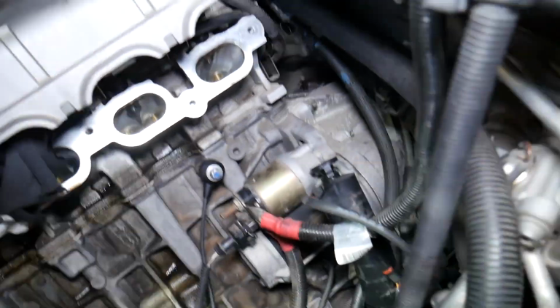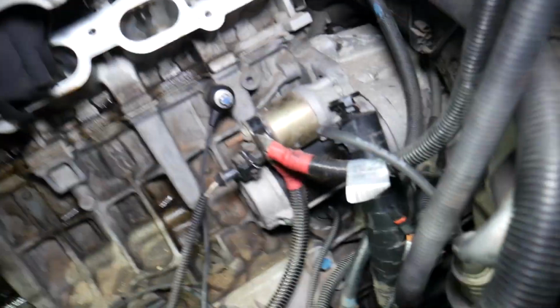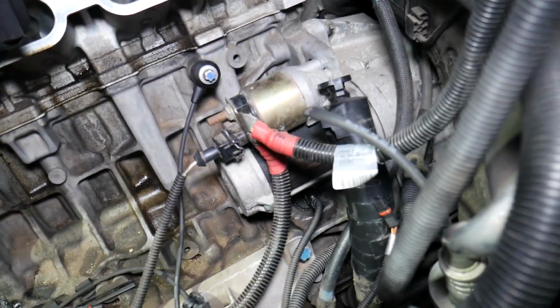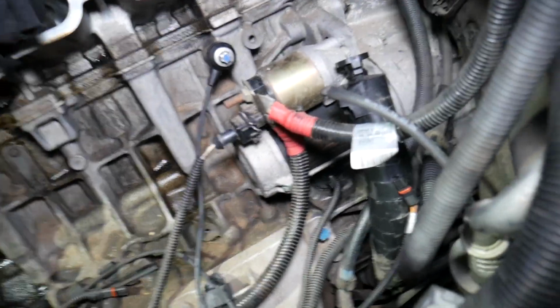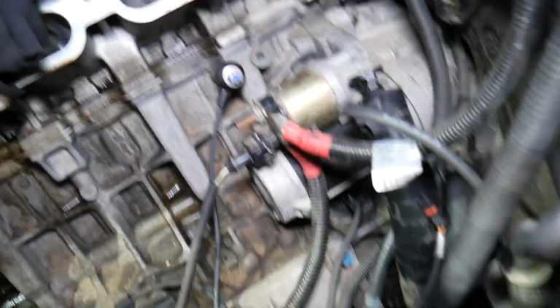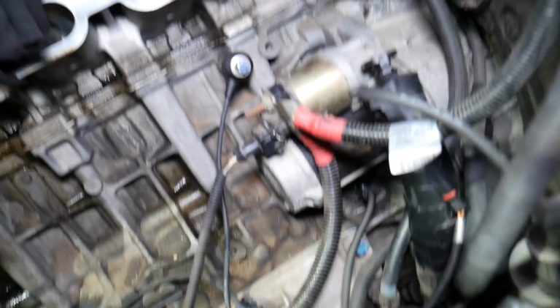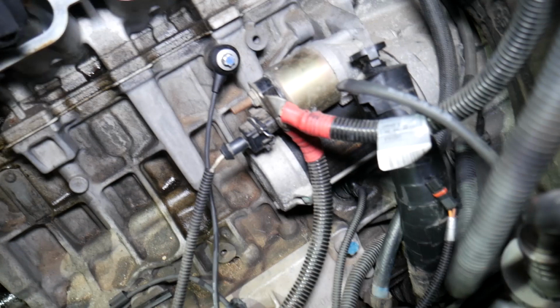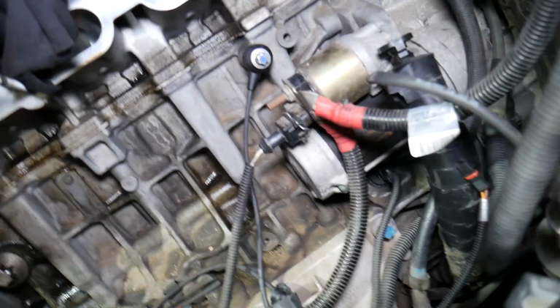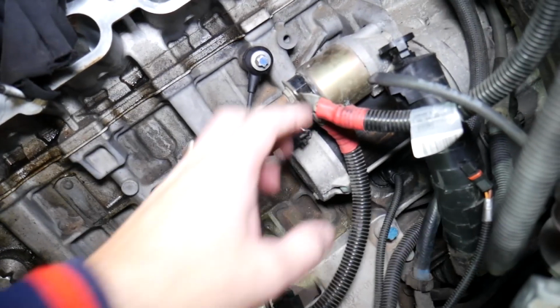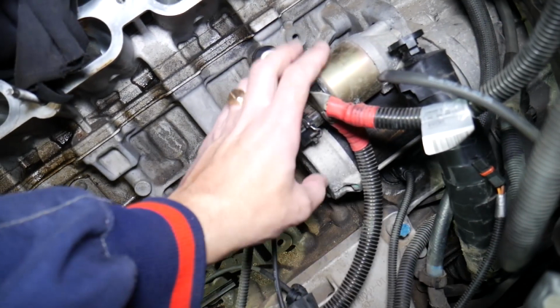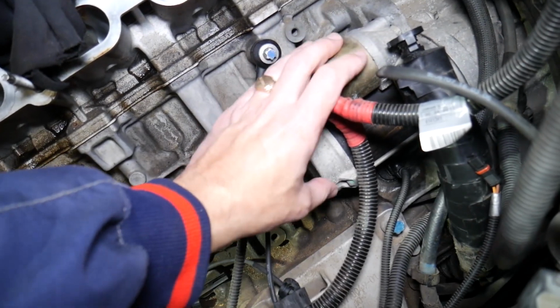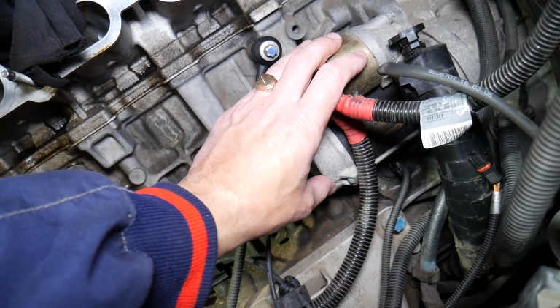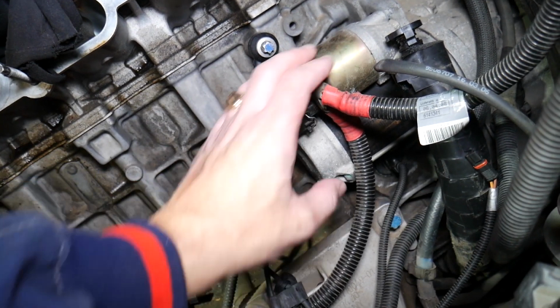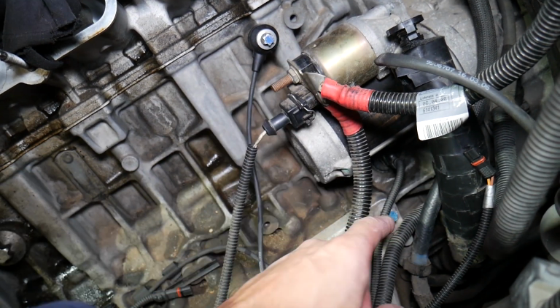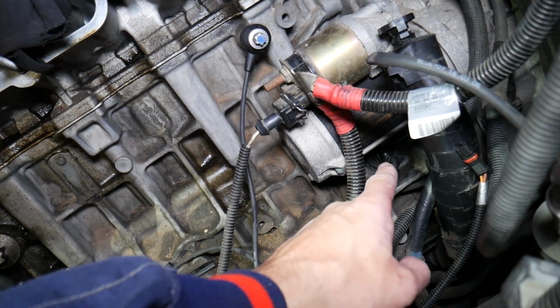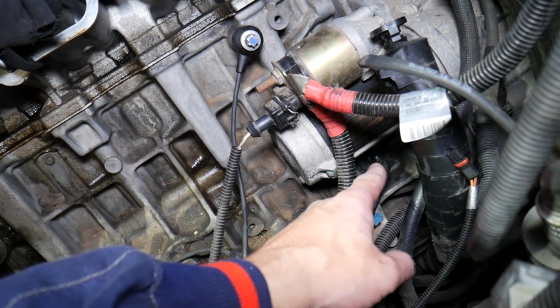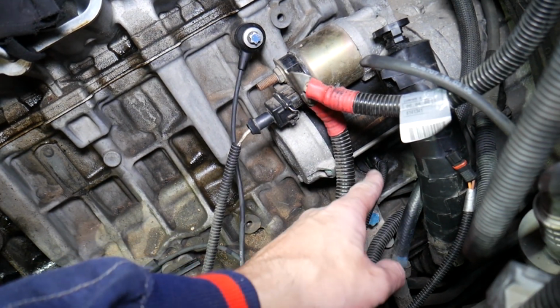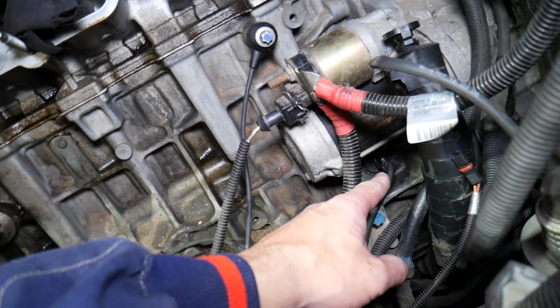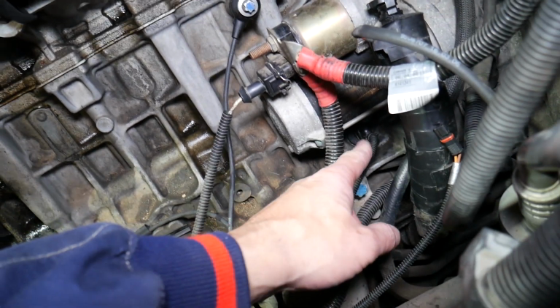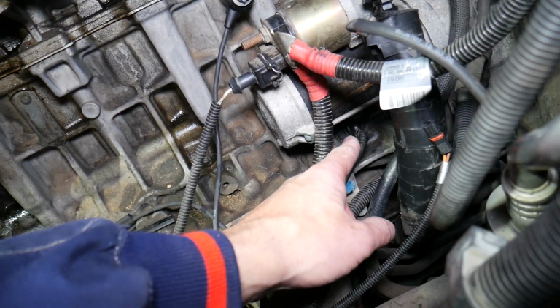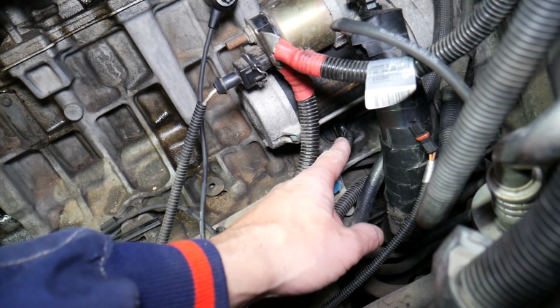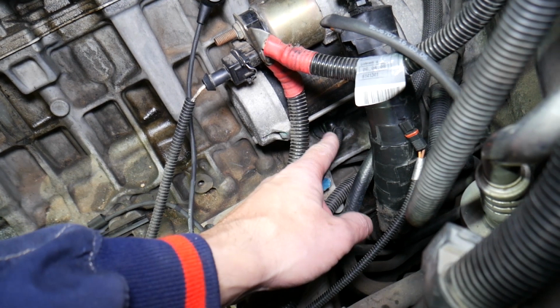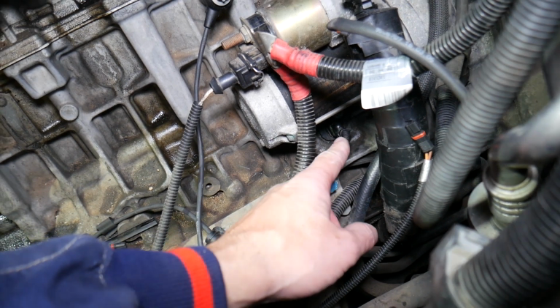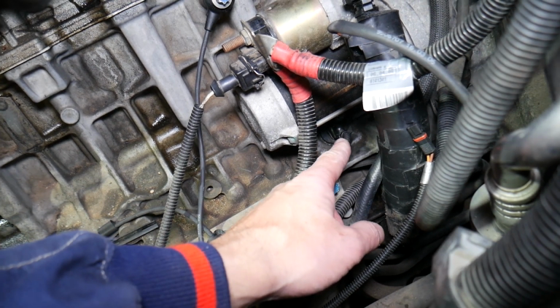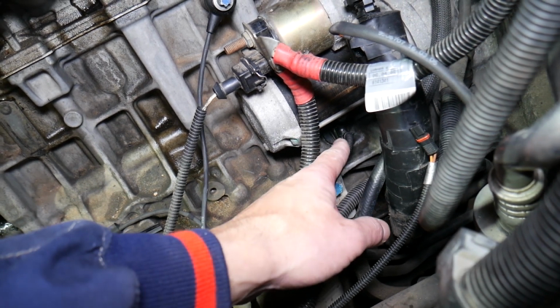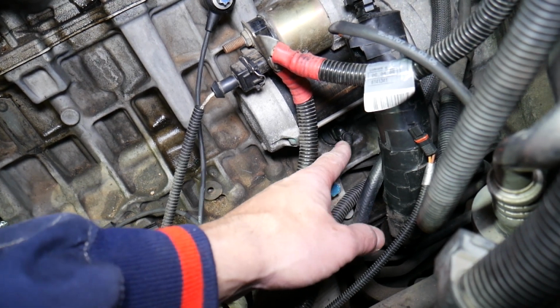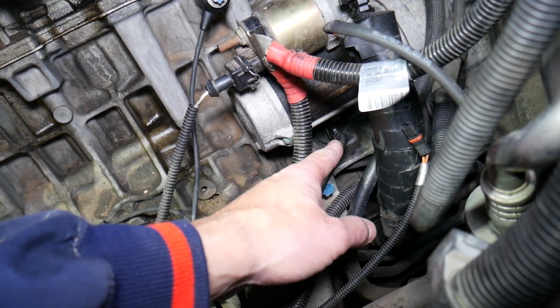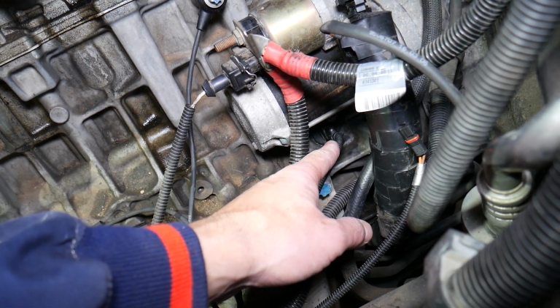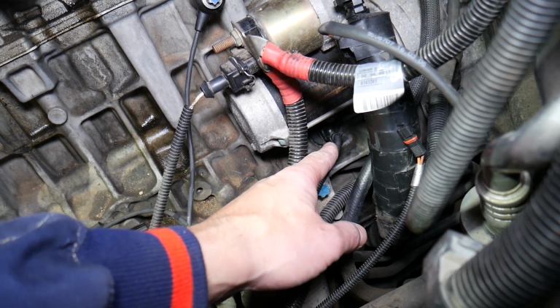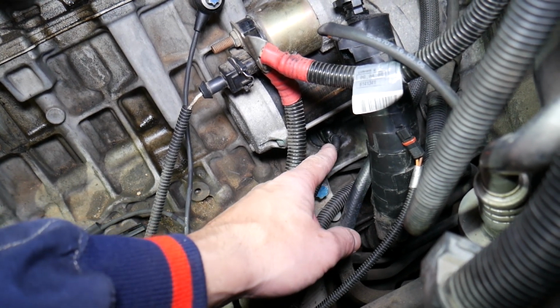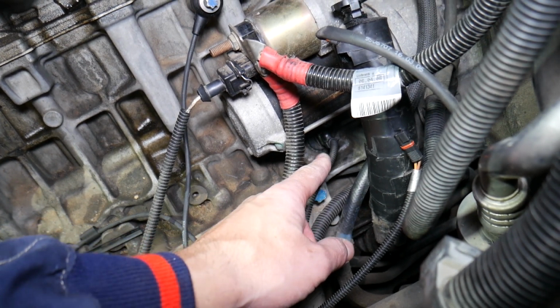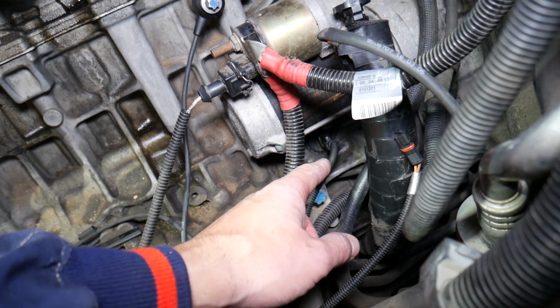Once you remove the intake manifold, come right here — right under your engine starter. This is your engine starter, and right underneath it you have one wire. This is where your crankshaft position sensor is located — a super weird location.